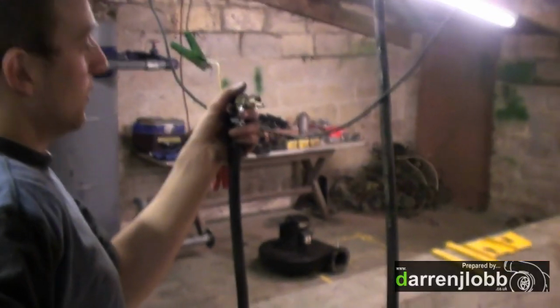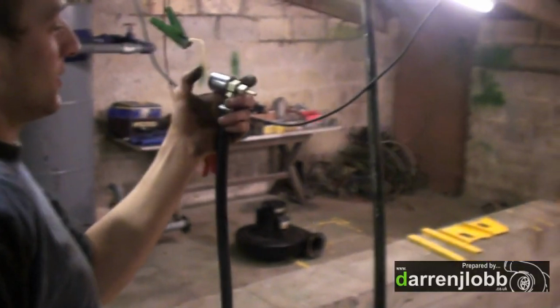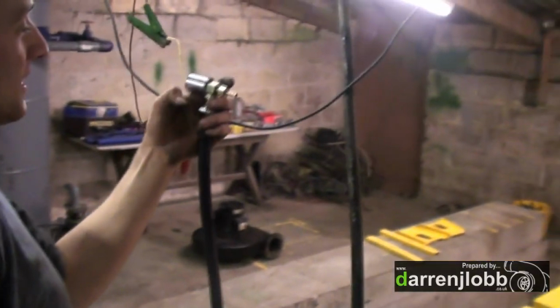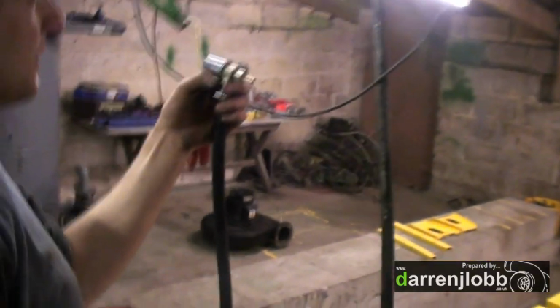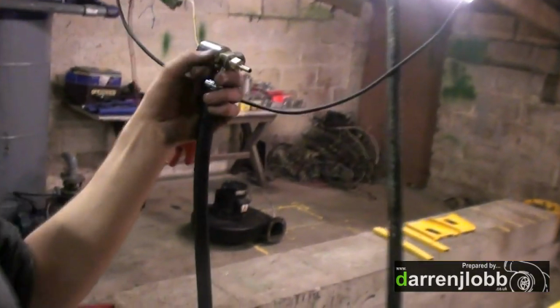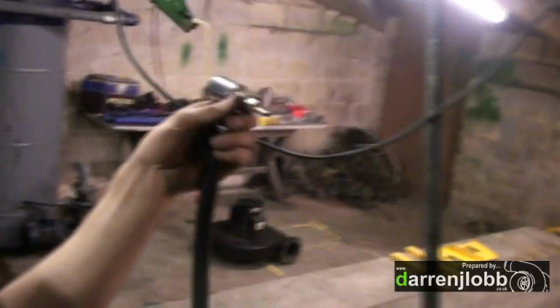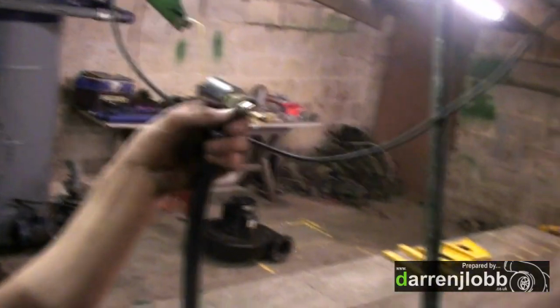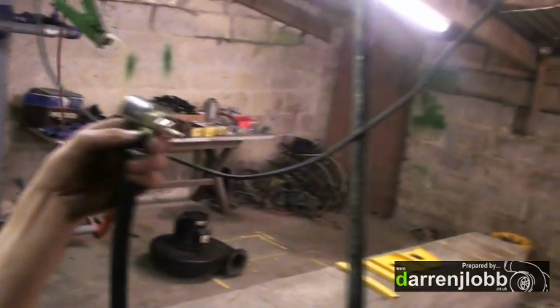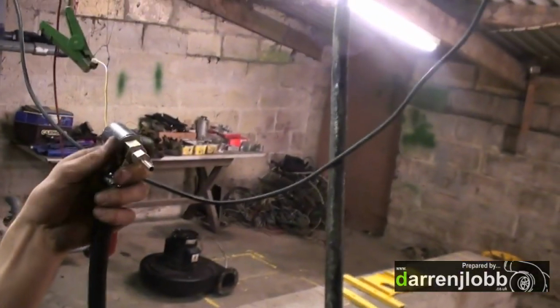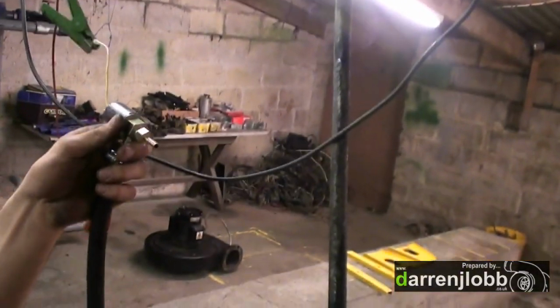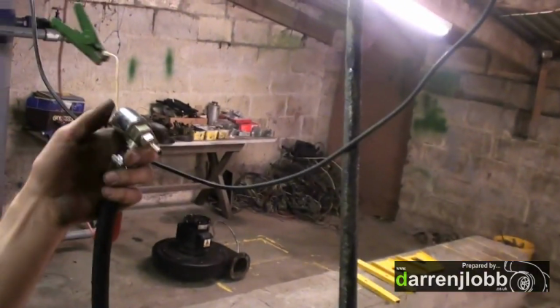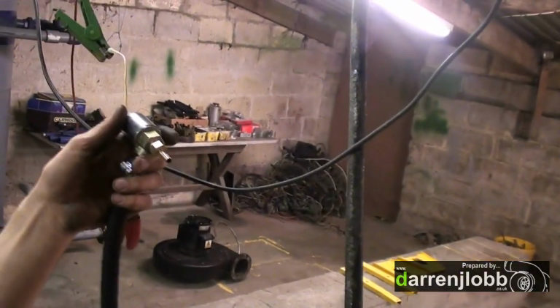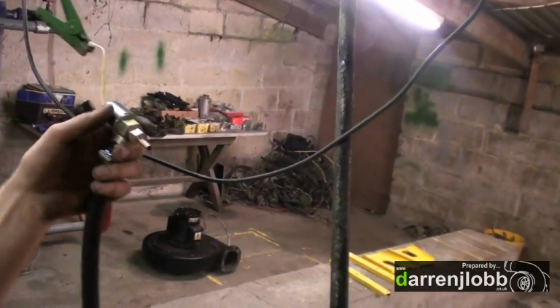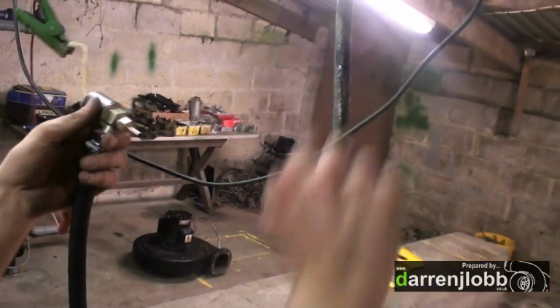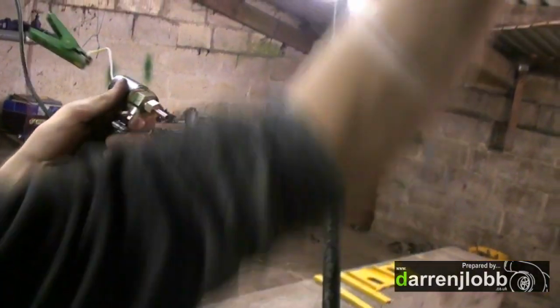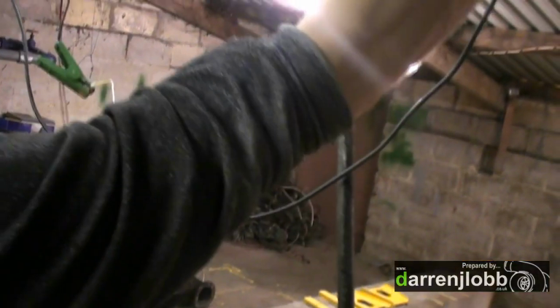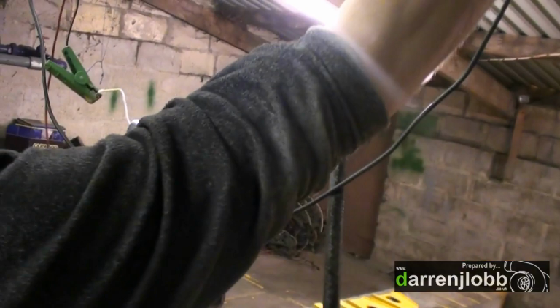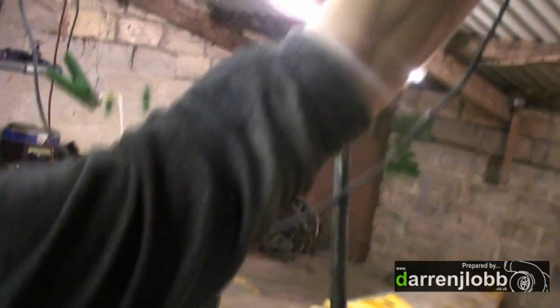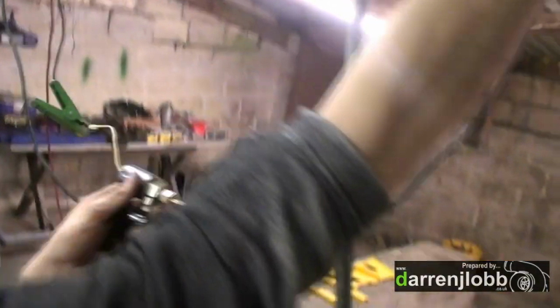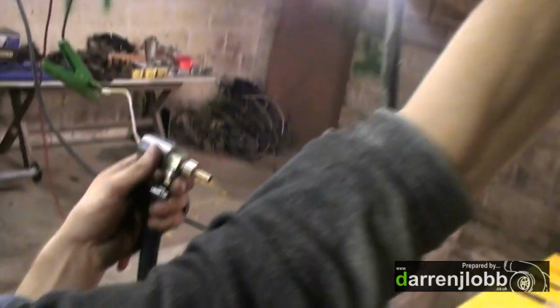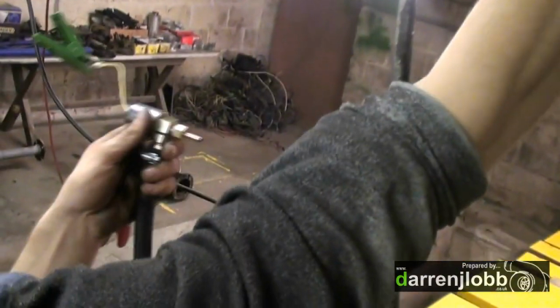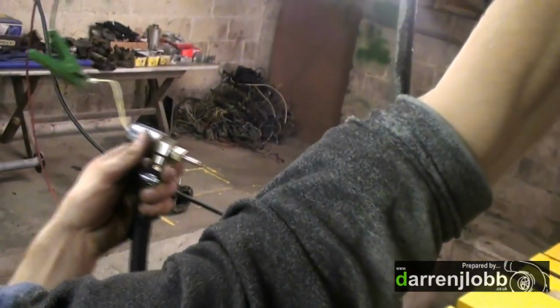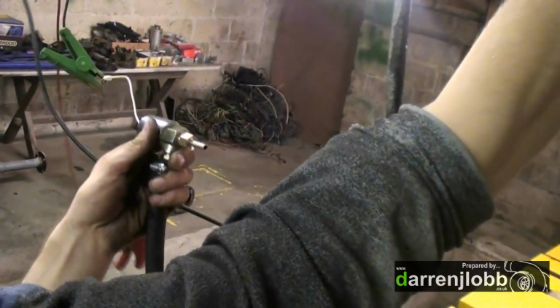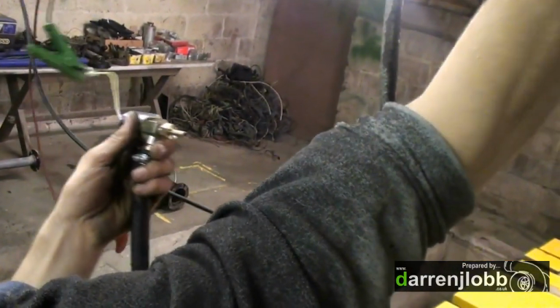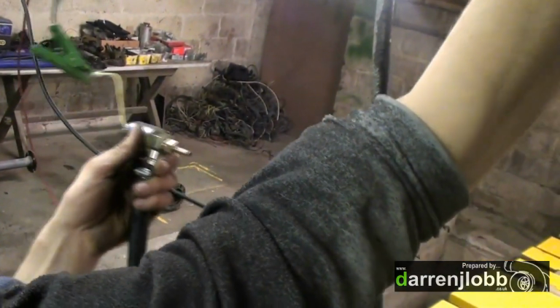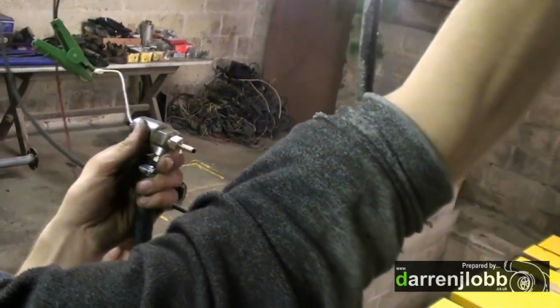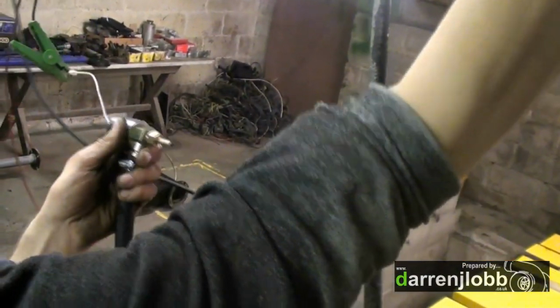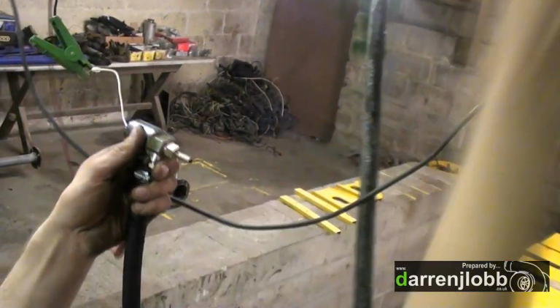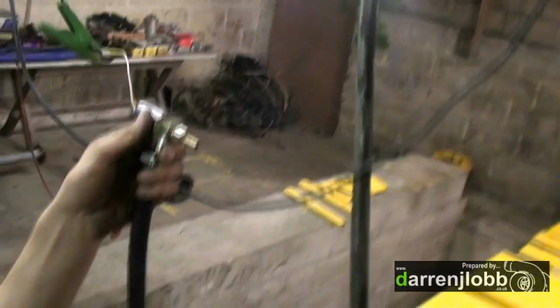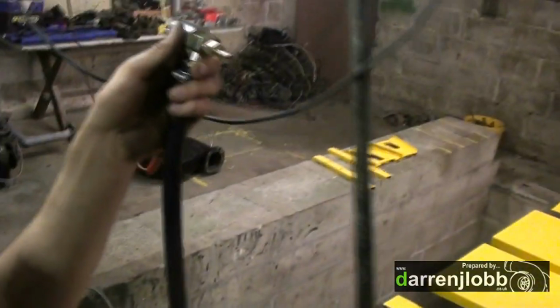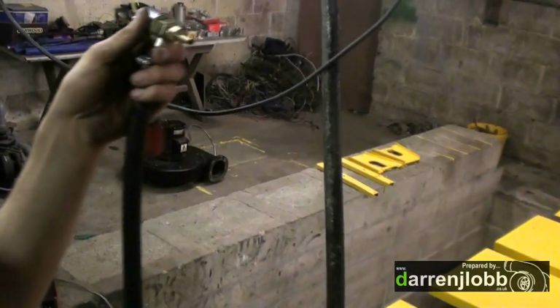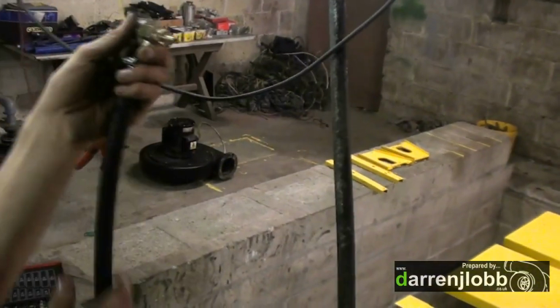We're just testing out an air solenoid — it's a cheapy one off eBay. This is to activate the brakes, so we're just running 12 volts to it. Yeah, that's working nicely.